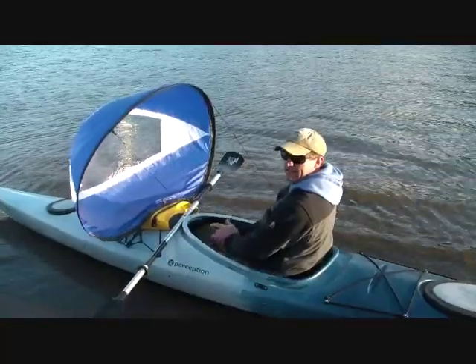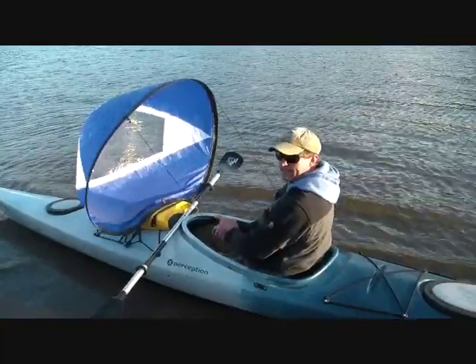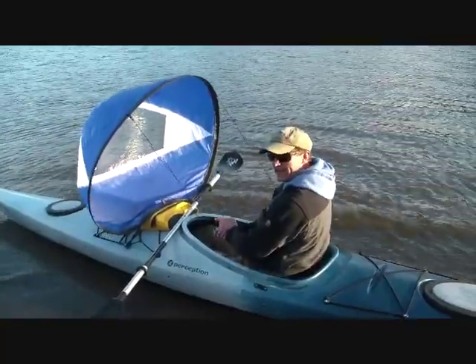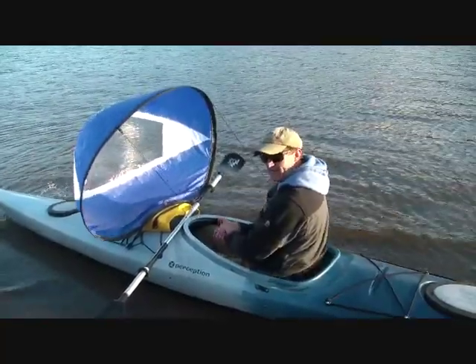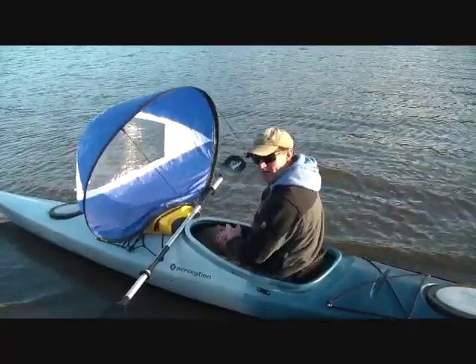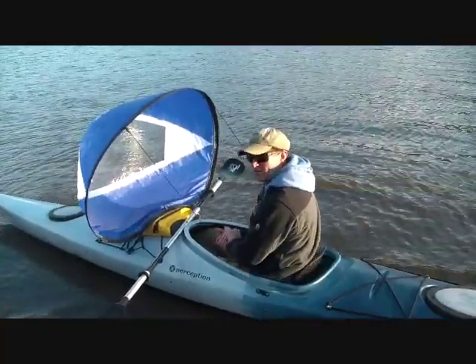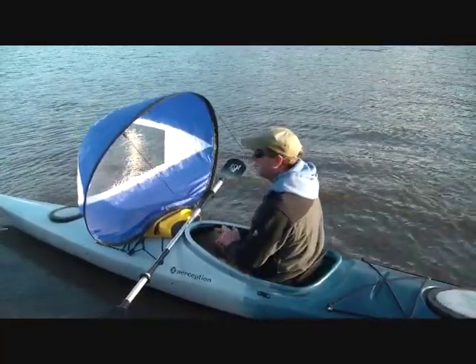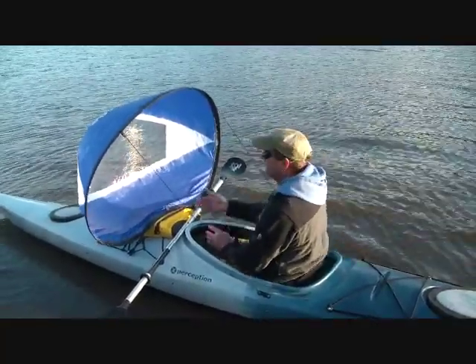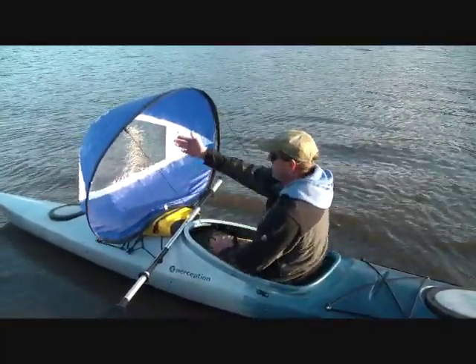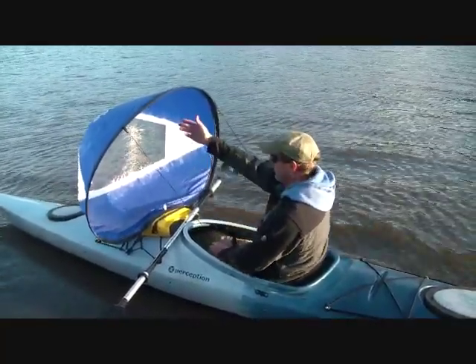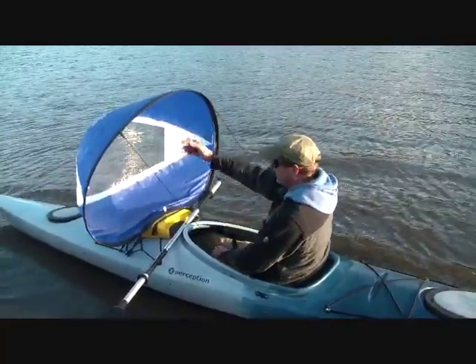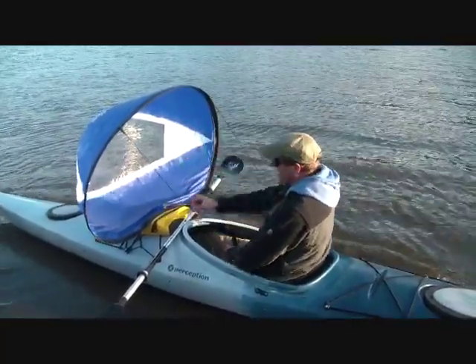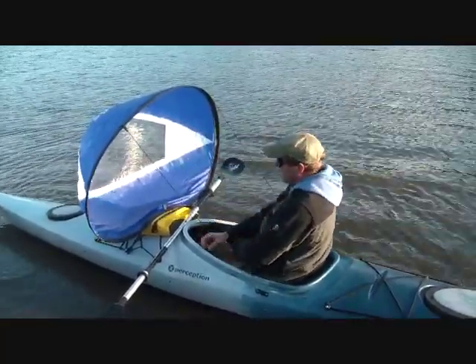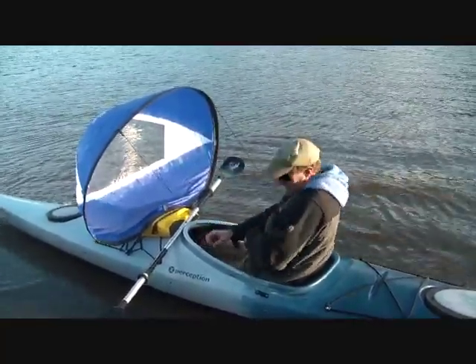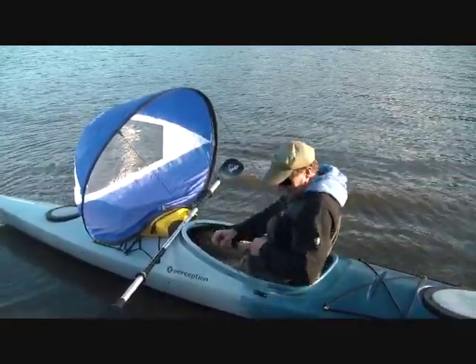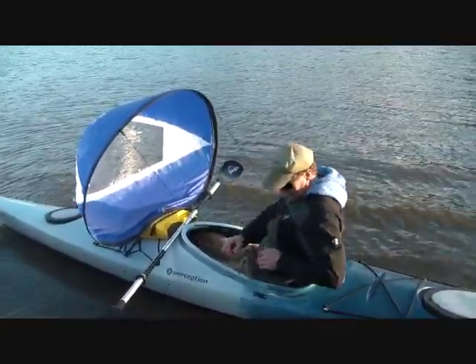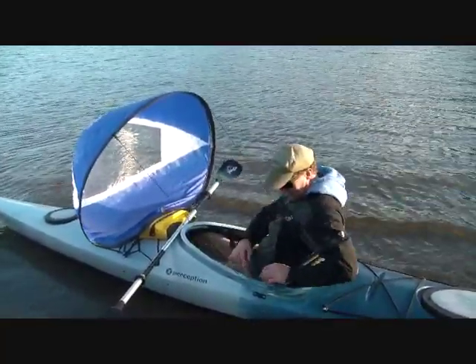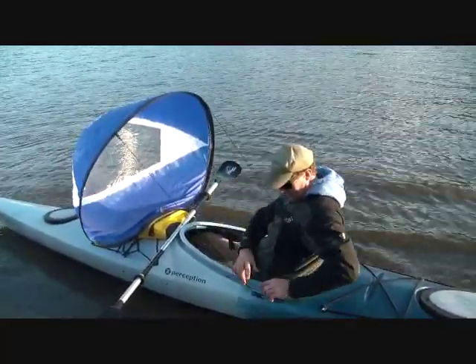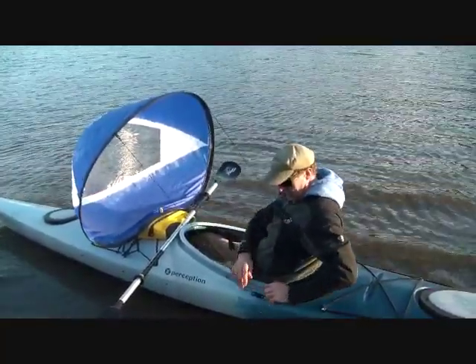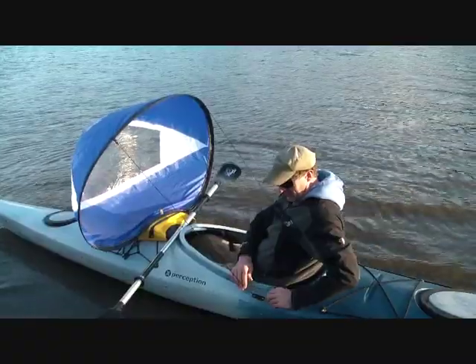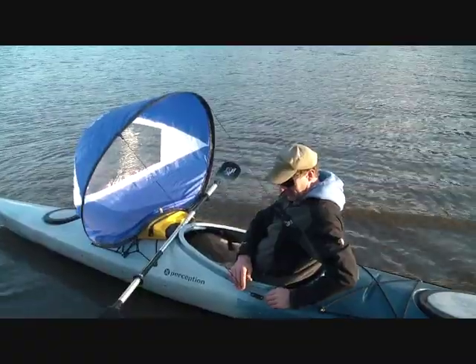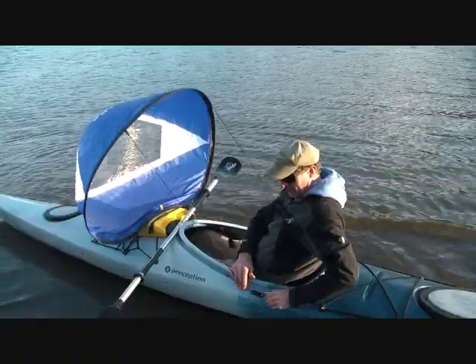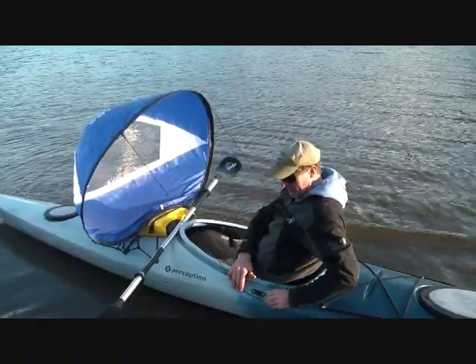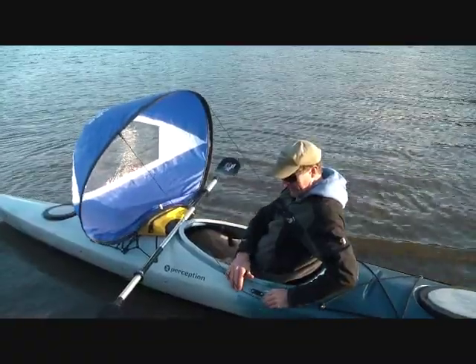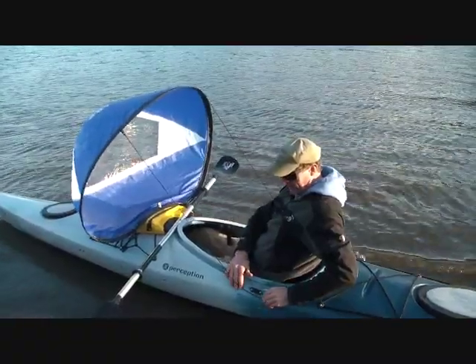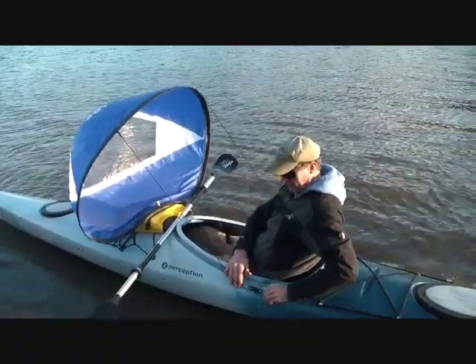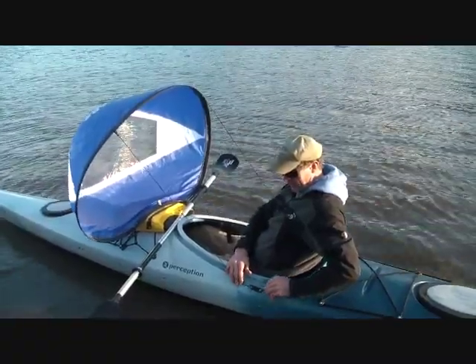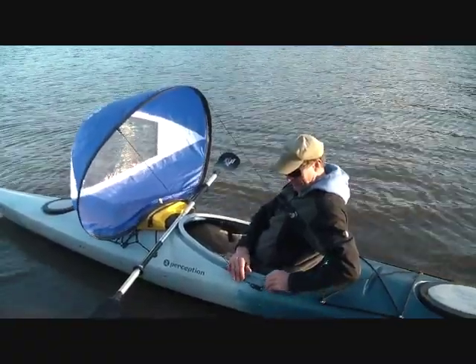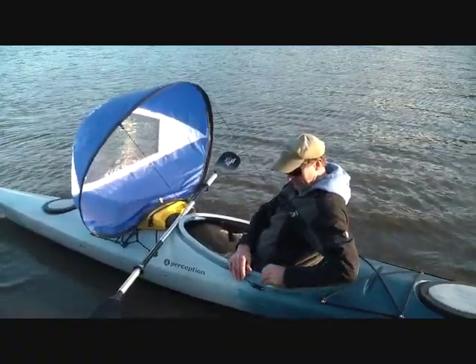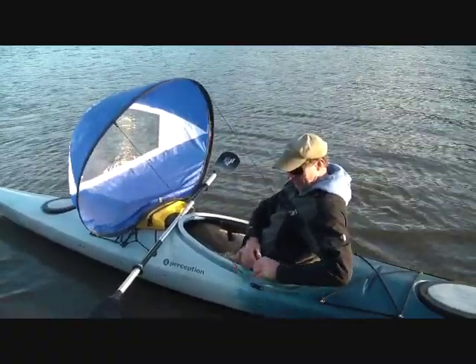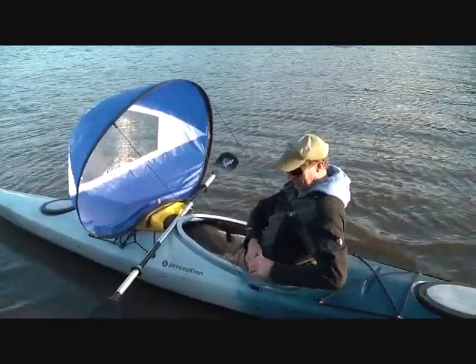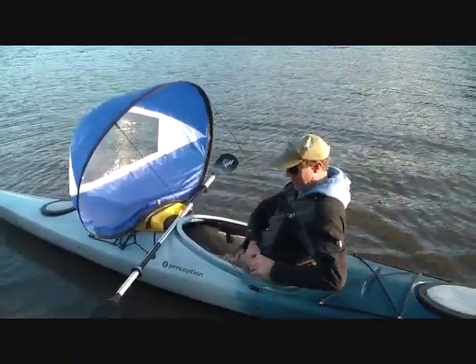Hi there, we're out on the water with the Wind Paddle Adventure Sail. We just got done demonstrating the use of the new fleet accessory kit for the sail.